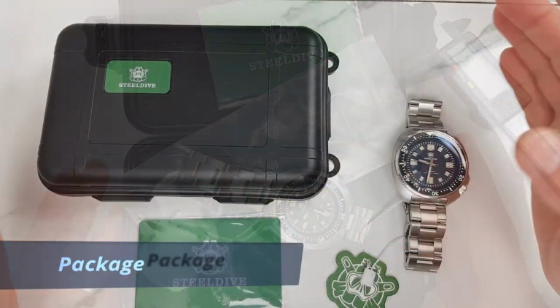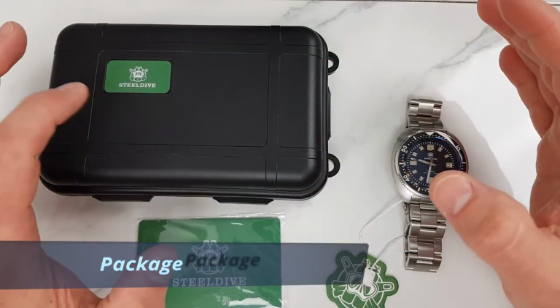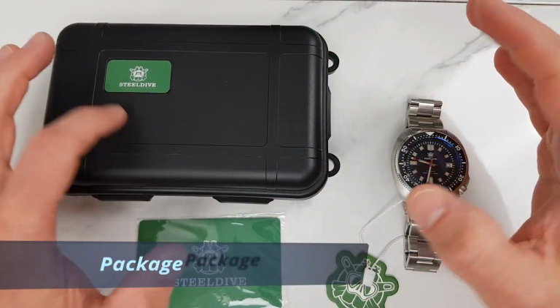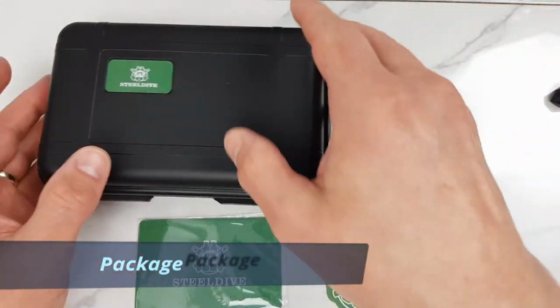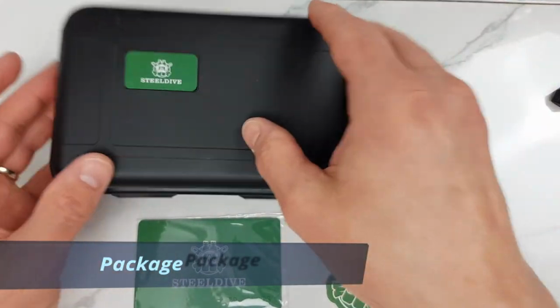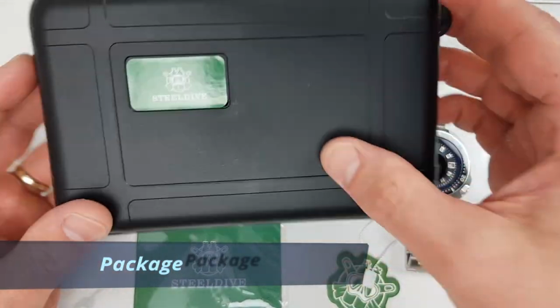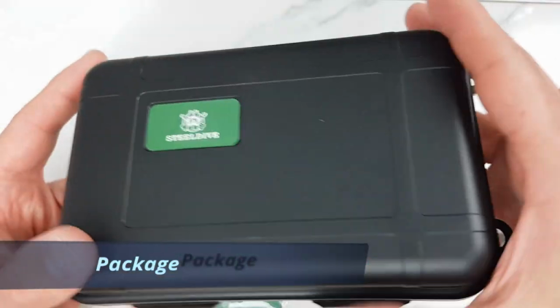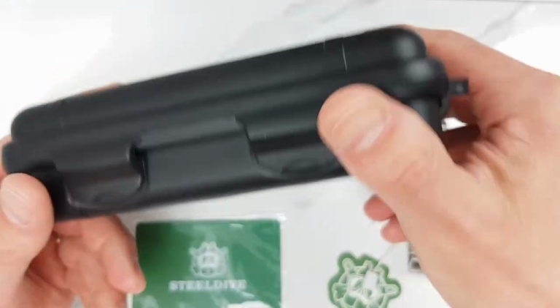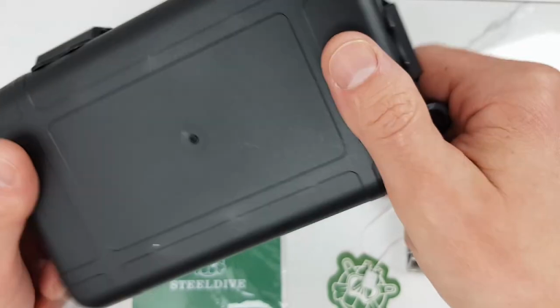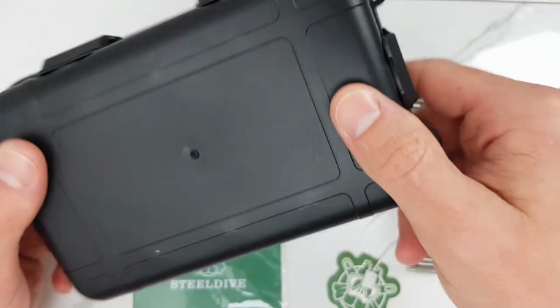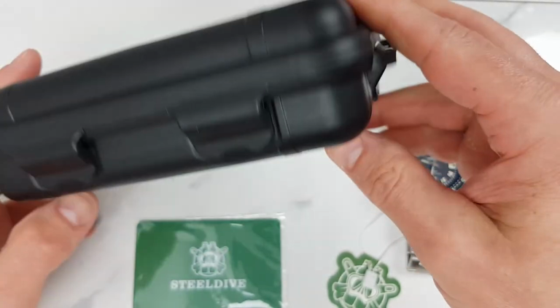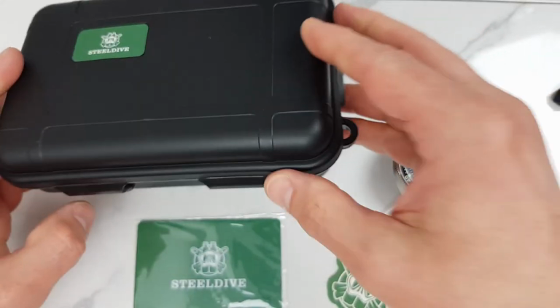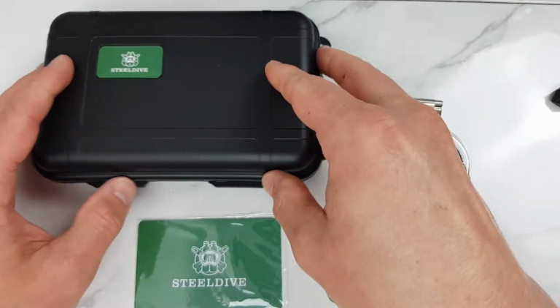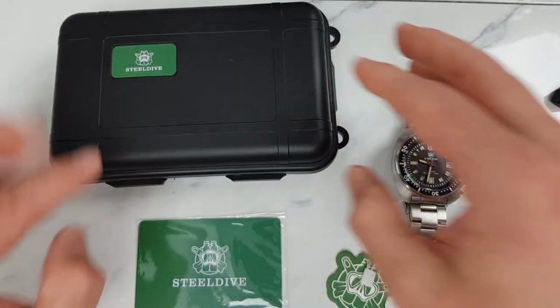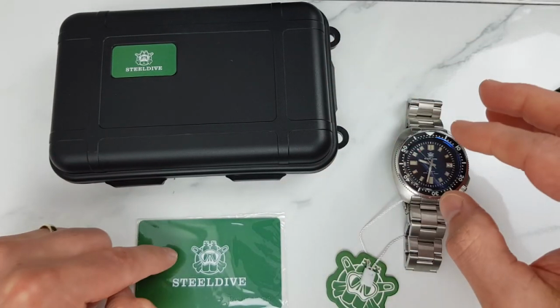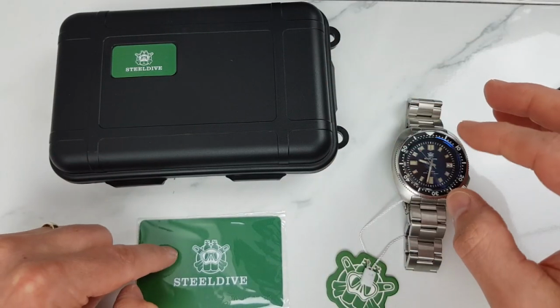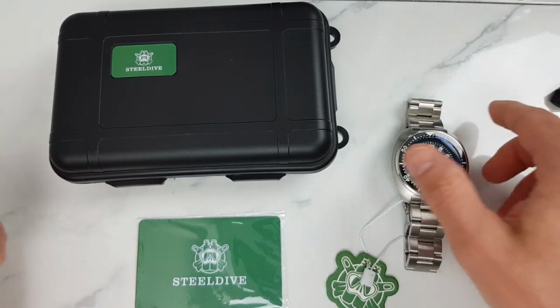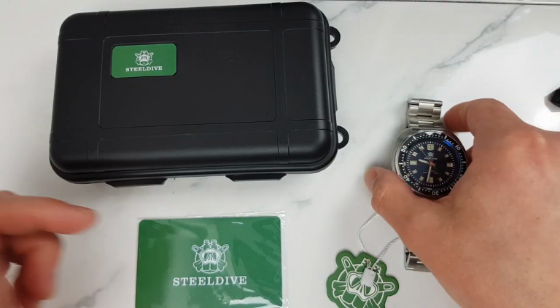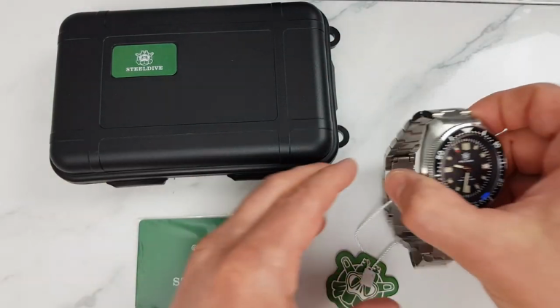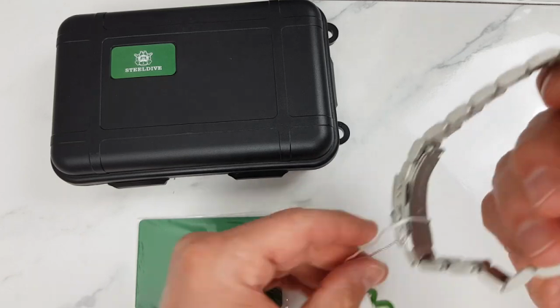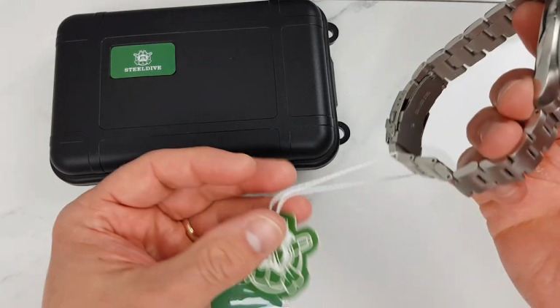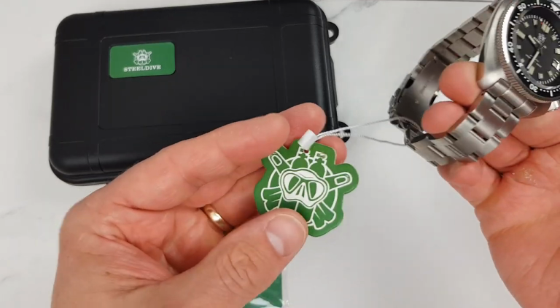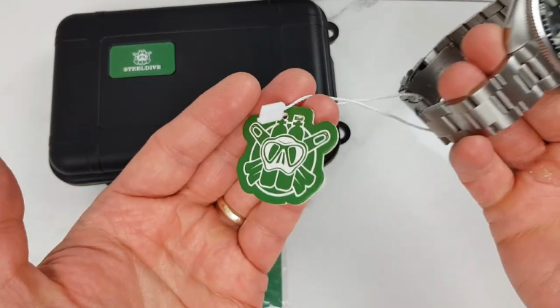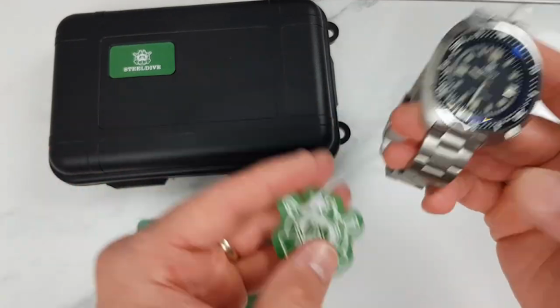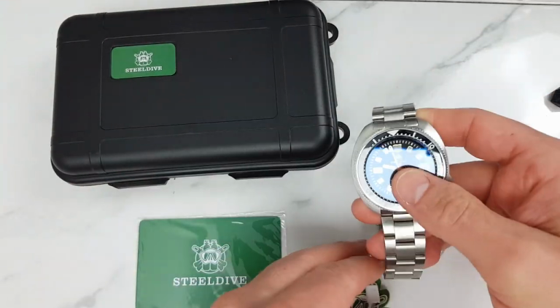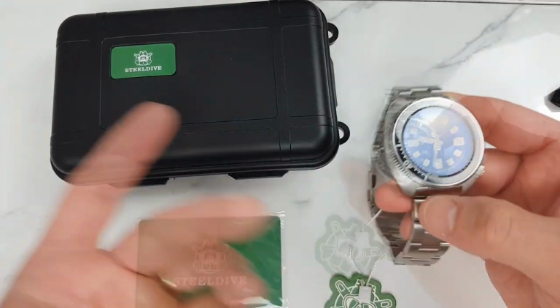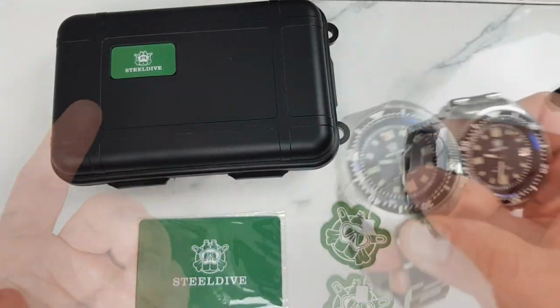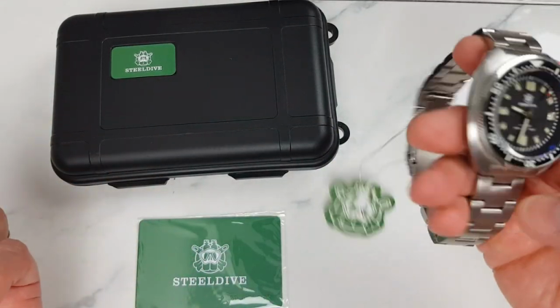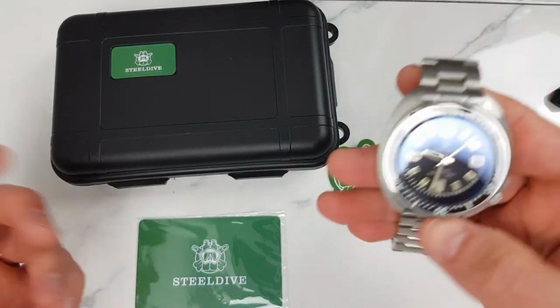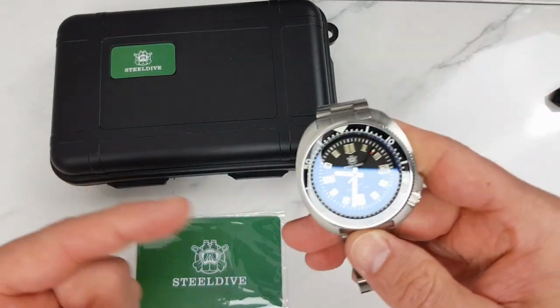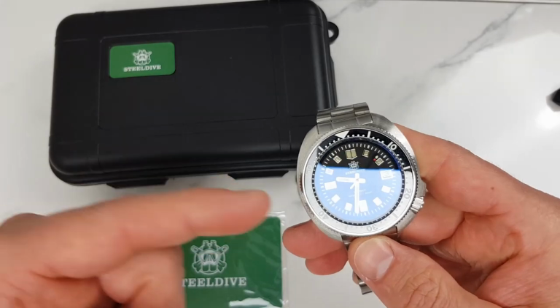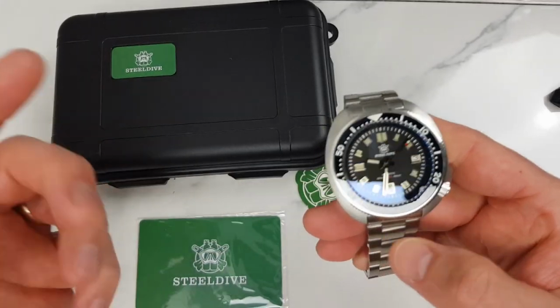Quite a nice, robust and probably familiar box if you've watched any other Steel Dive unboxings. Inside we have a warranty card, a well-packaged watch with a tag, and no user manual — well, we don't really need one. The movement is the Seiko NH35.